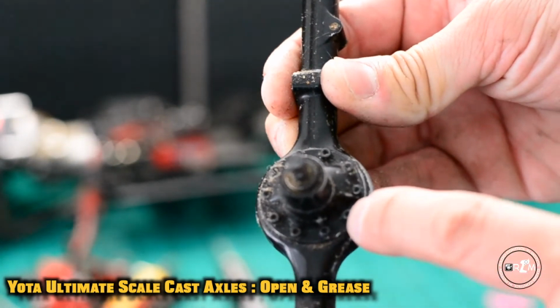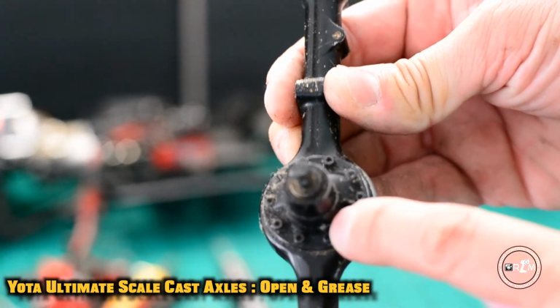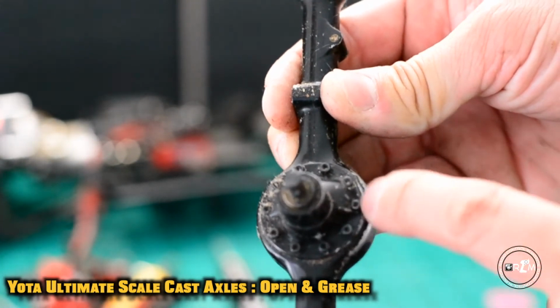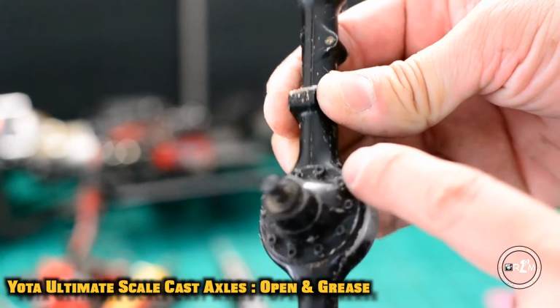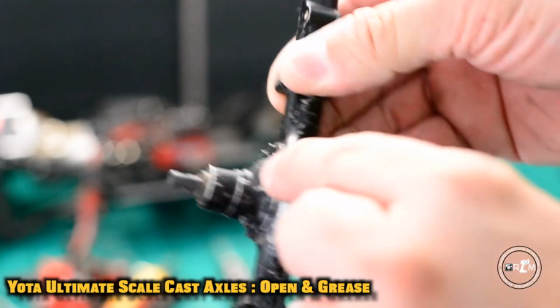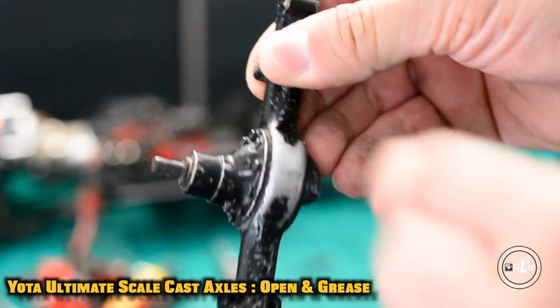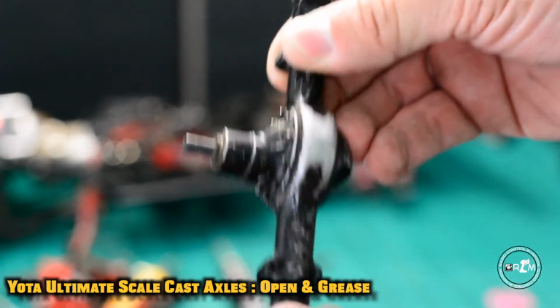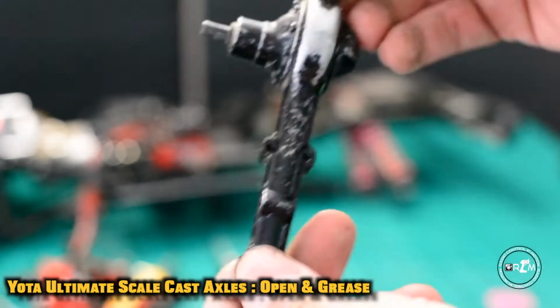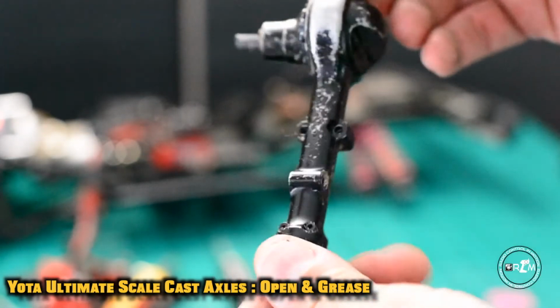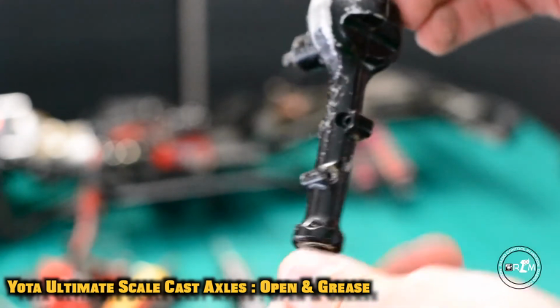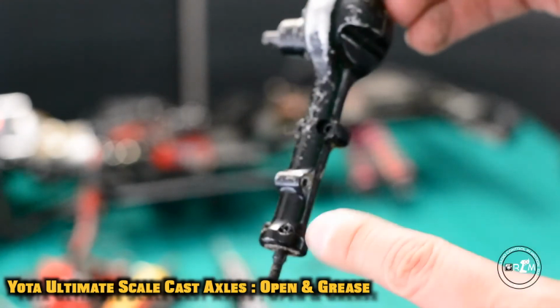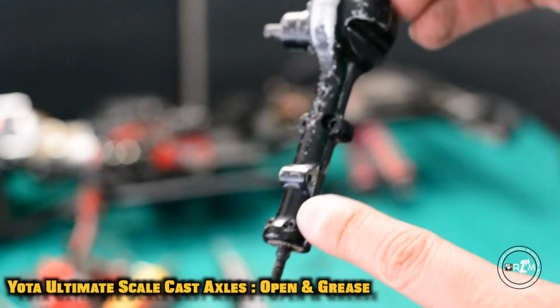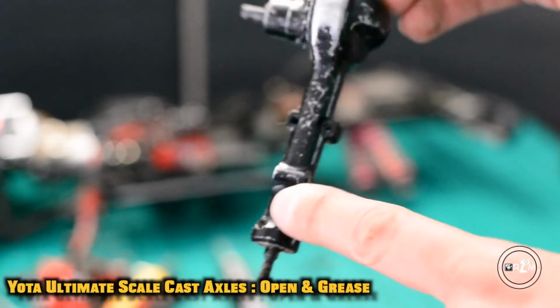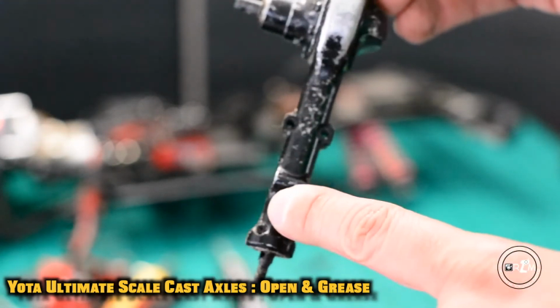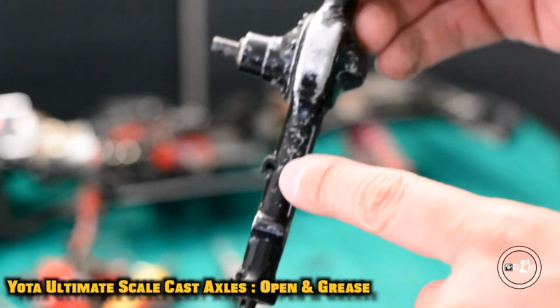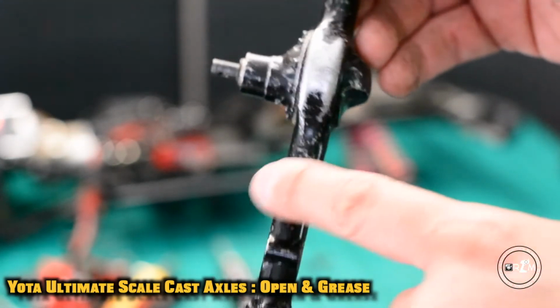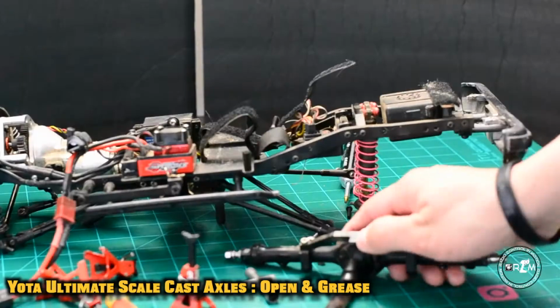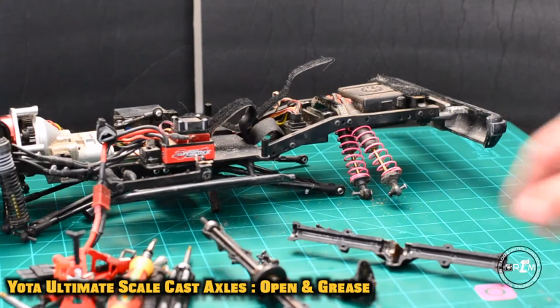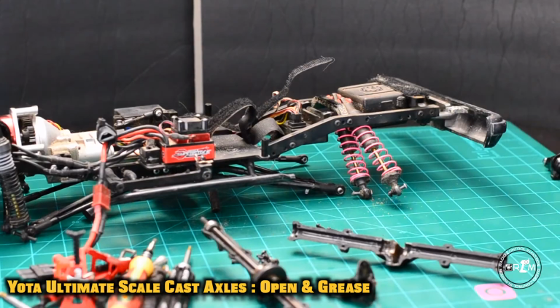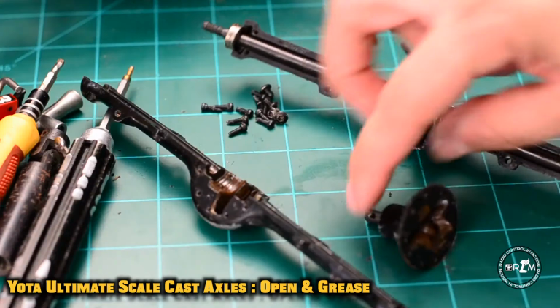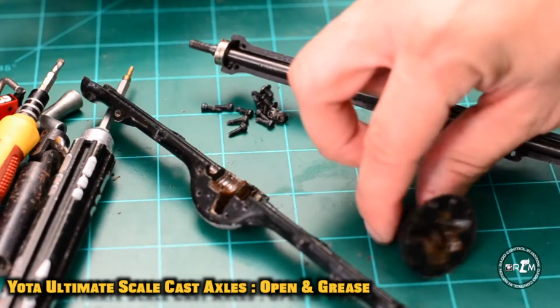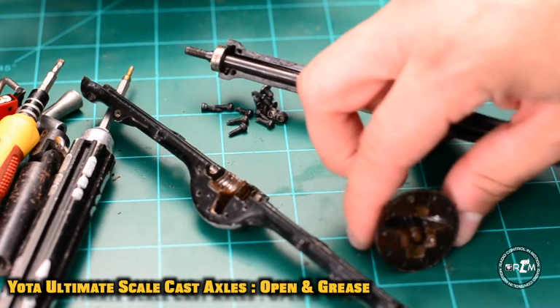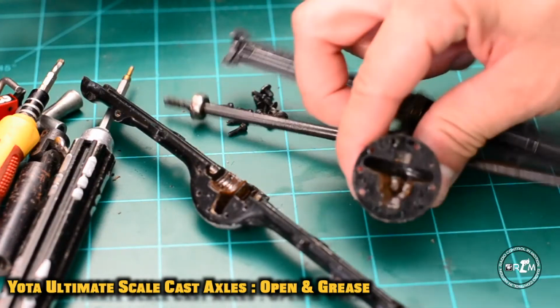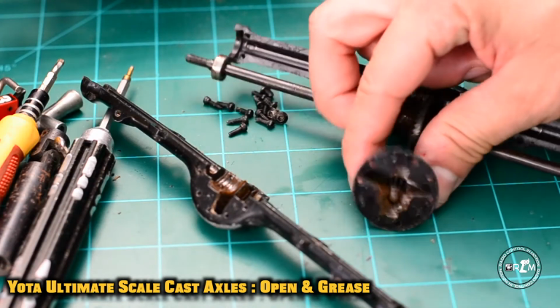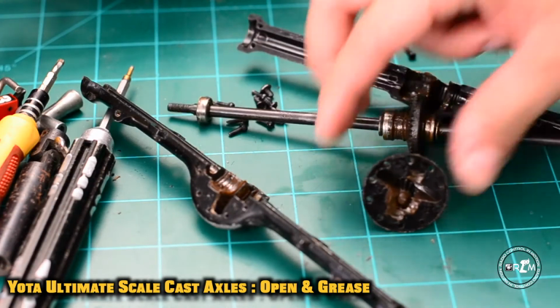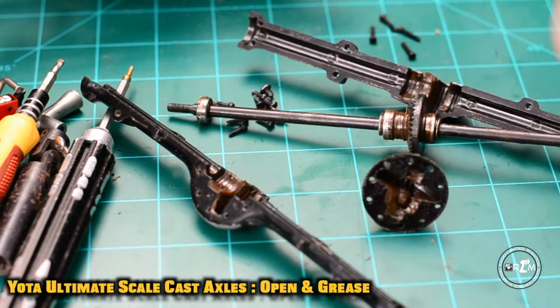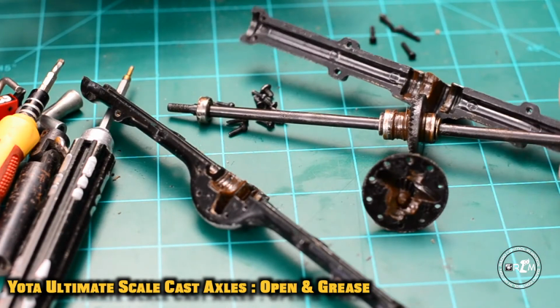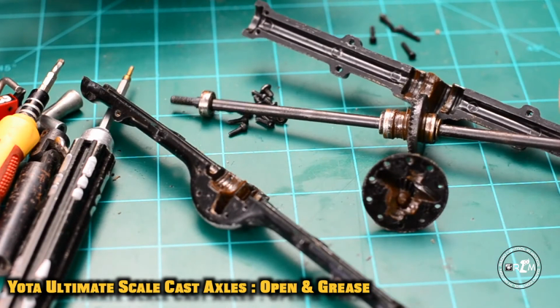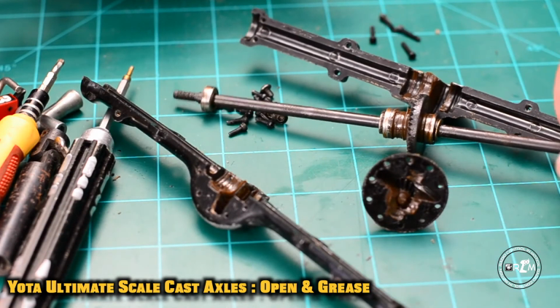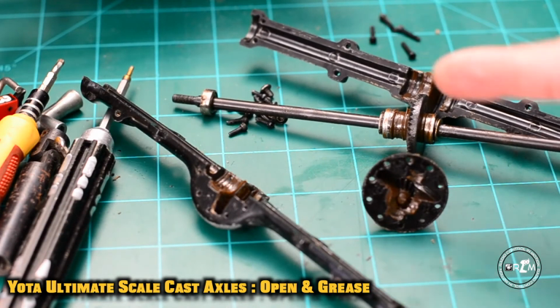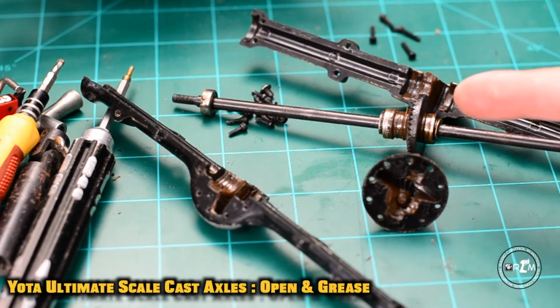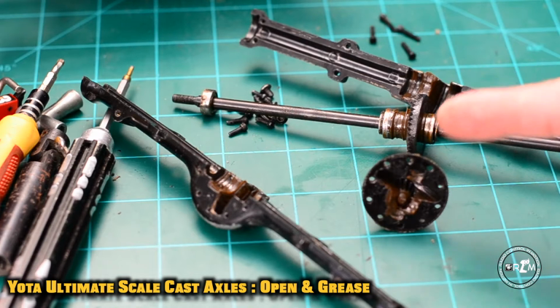For now we're going to use the same method as before — we're just going to crack this right open, taking out the screws and at the bottom the eight other screws. Put her down and she's cracked right open. You can clearly see how nasty this axle really is.